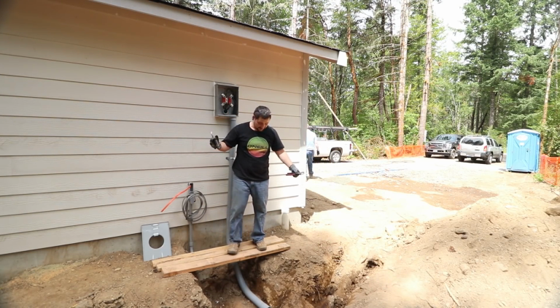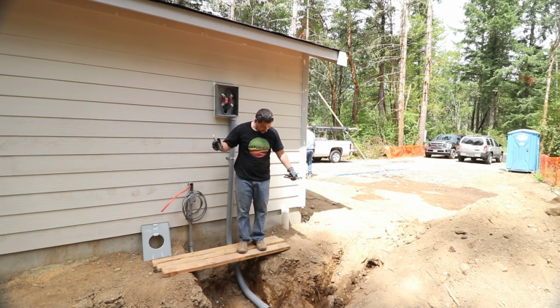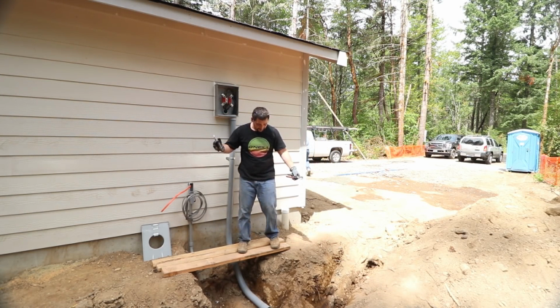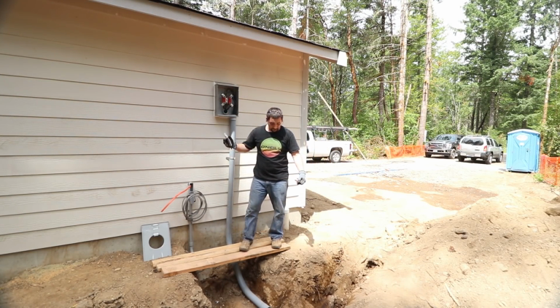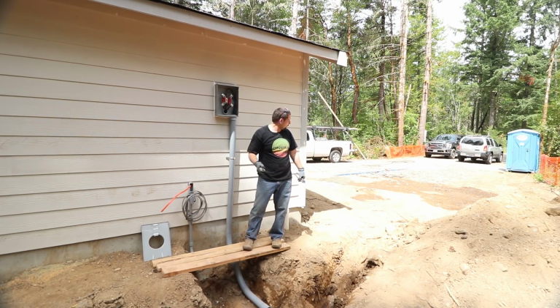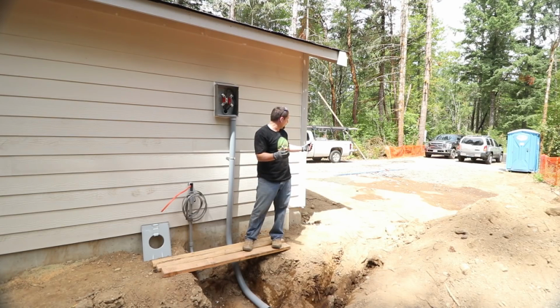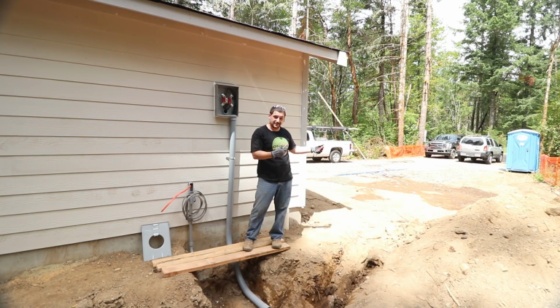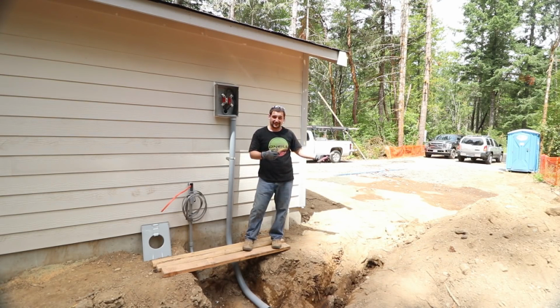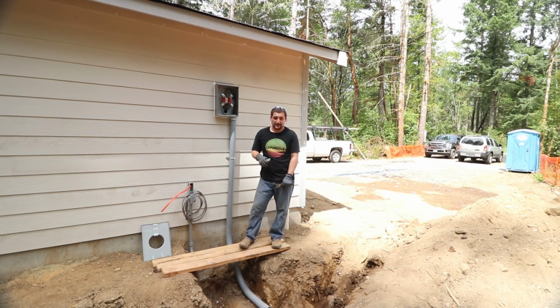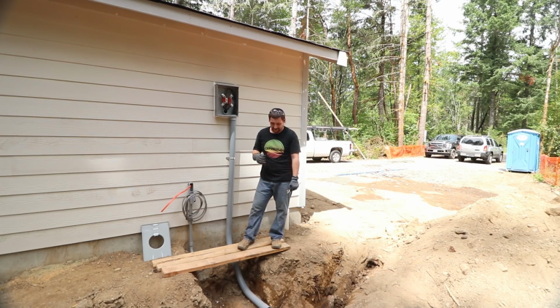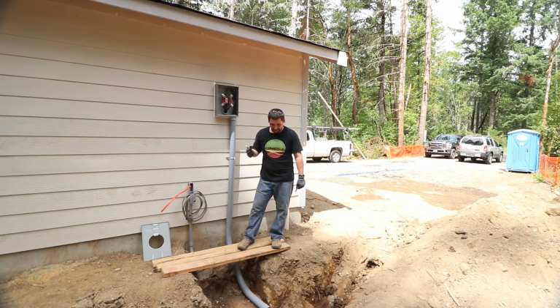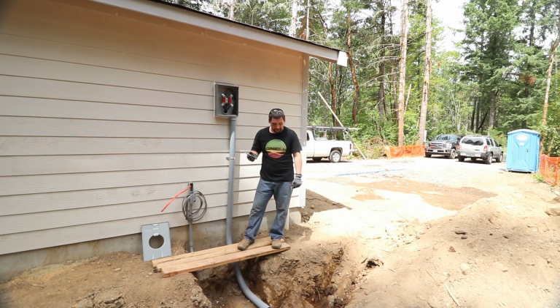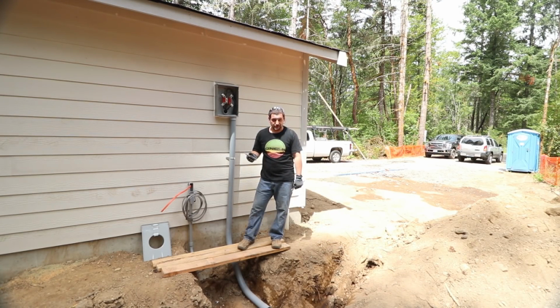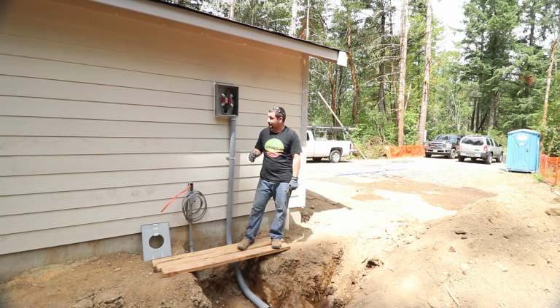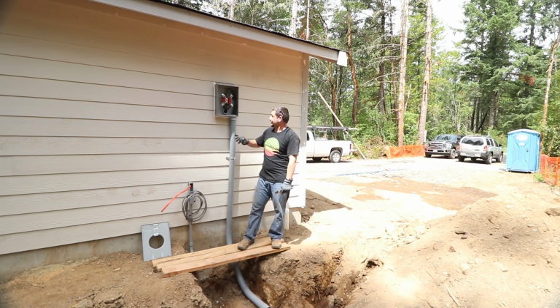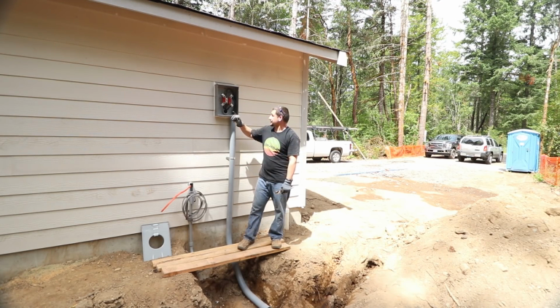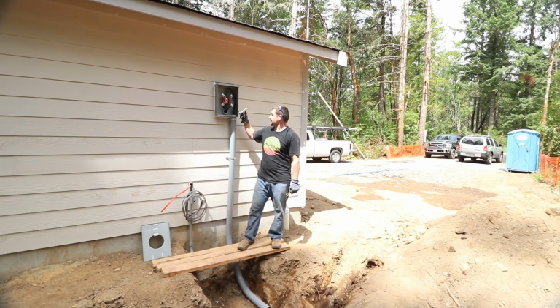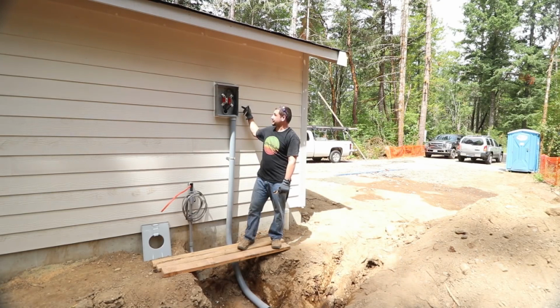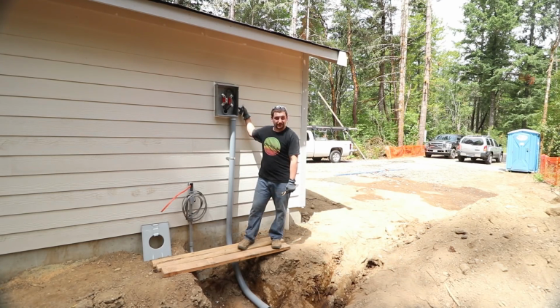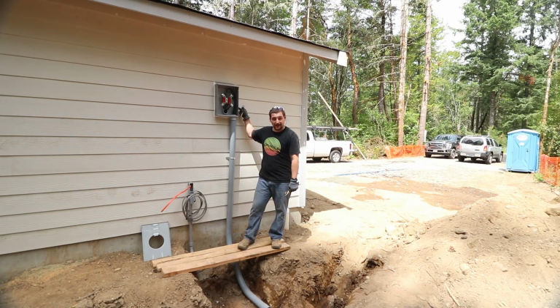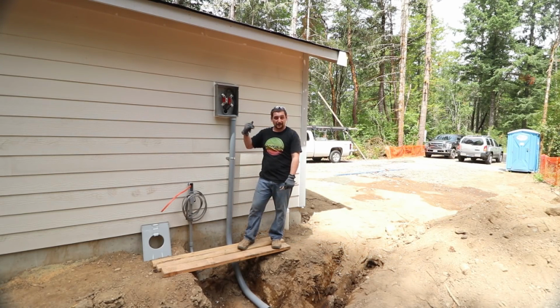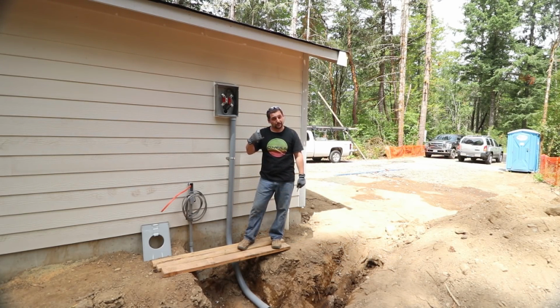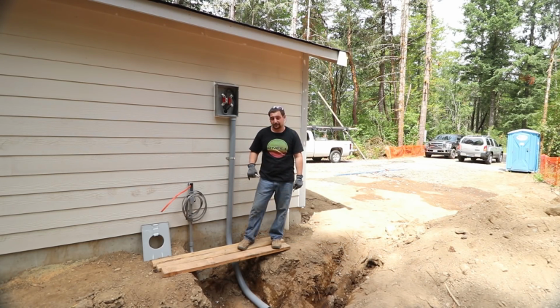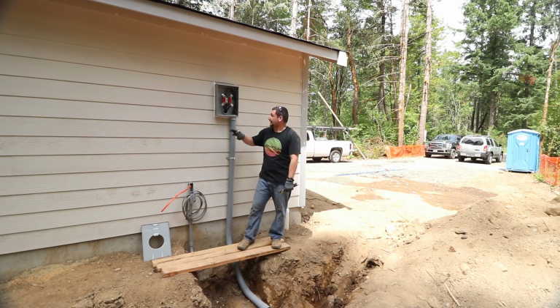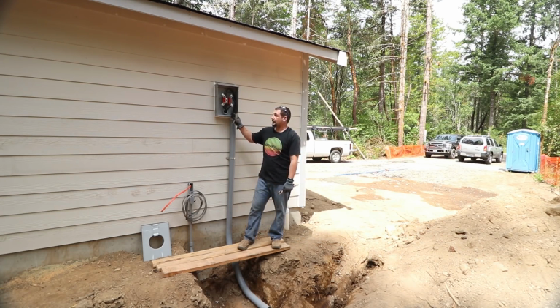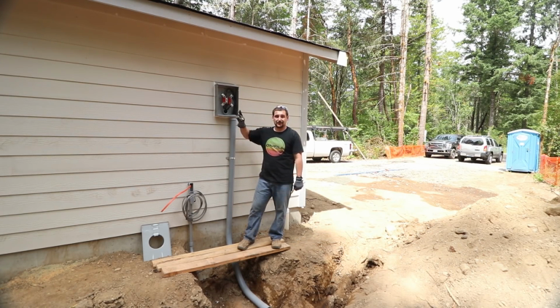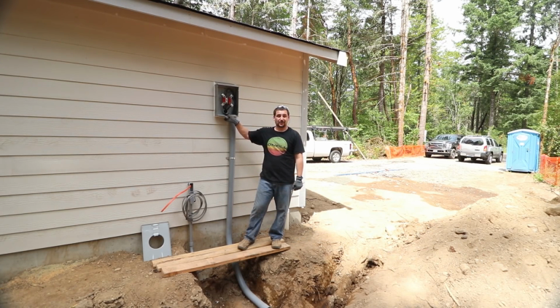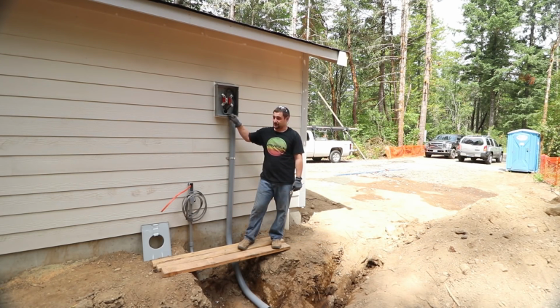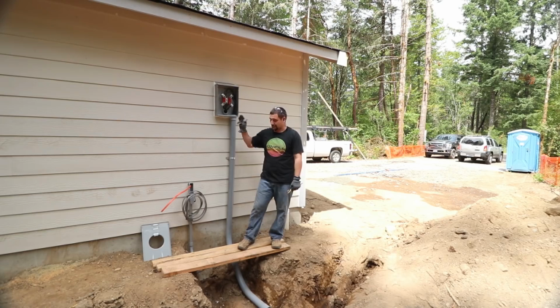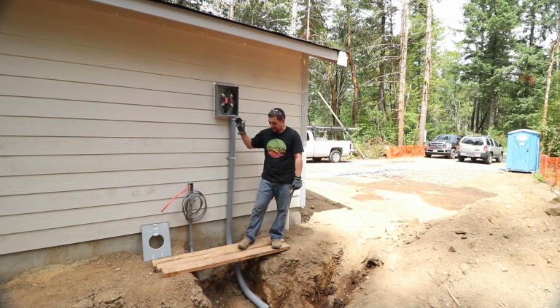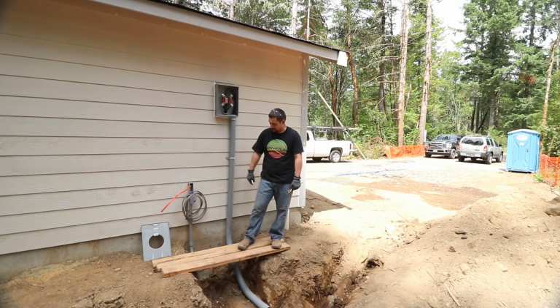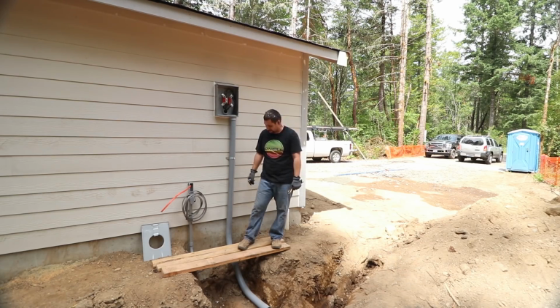So that was the L&I inspector for the electrical inspection, and he did his inspection. He put a sticker on the side of my box, and now I'm going to call the power company to come back out and install the meter so we will have power back in the house.